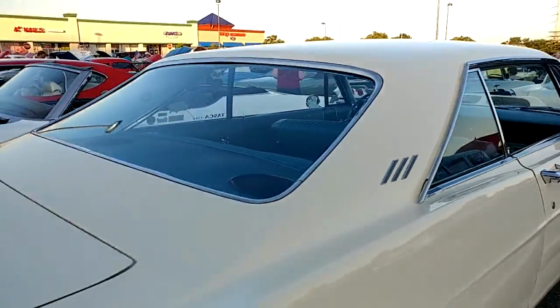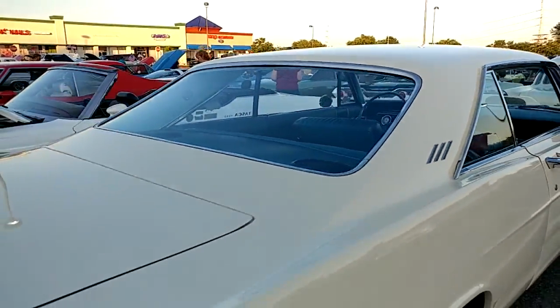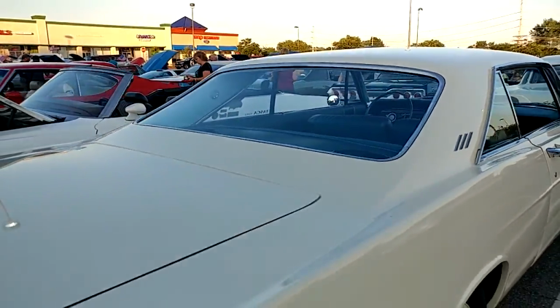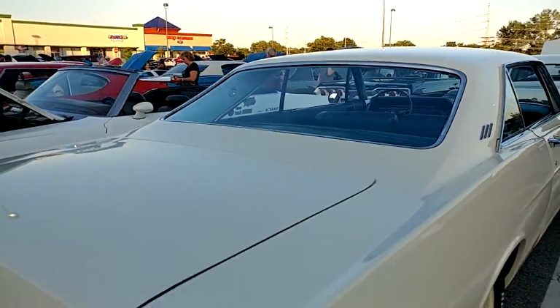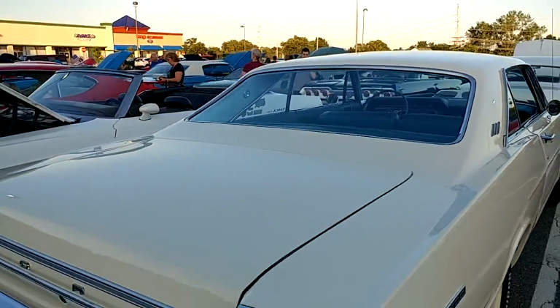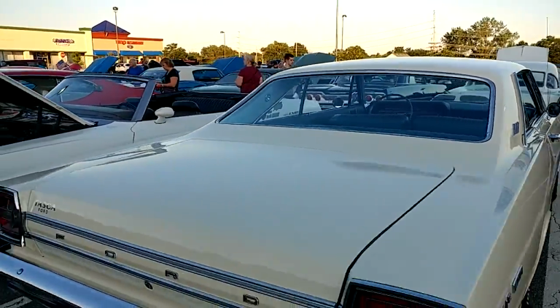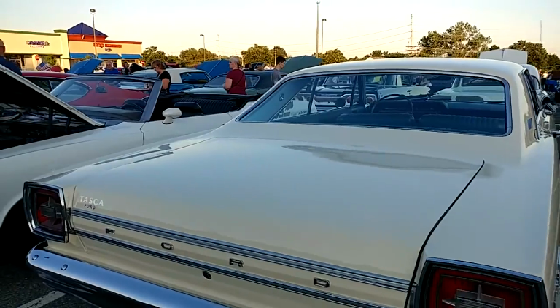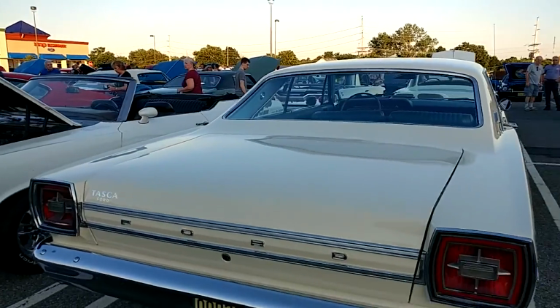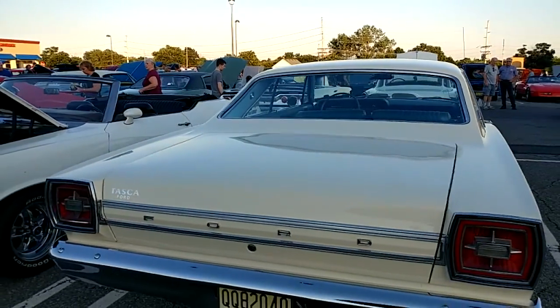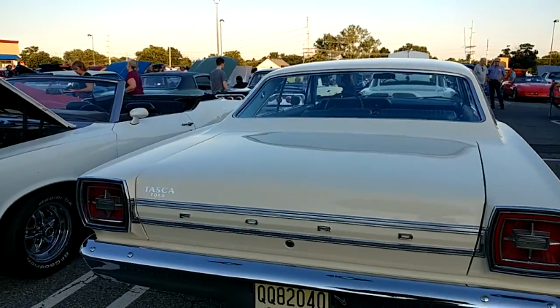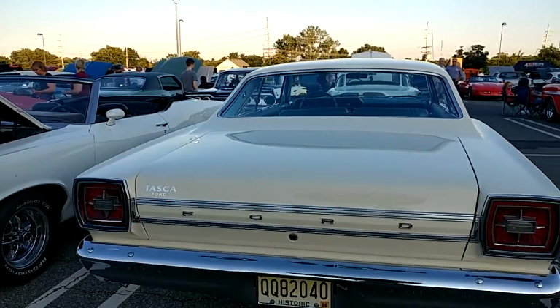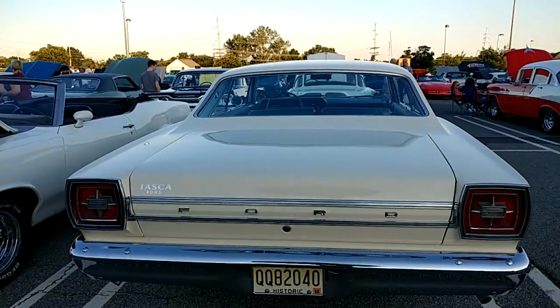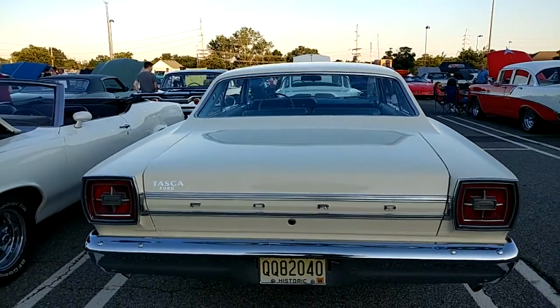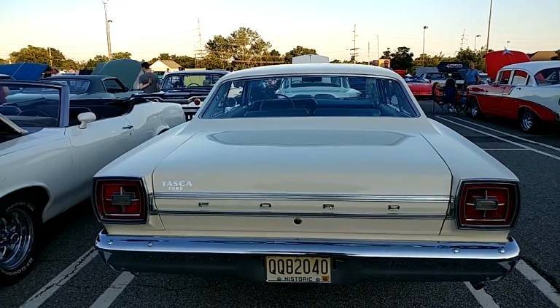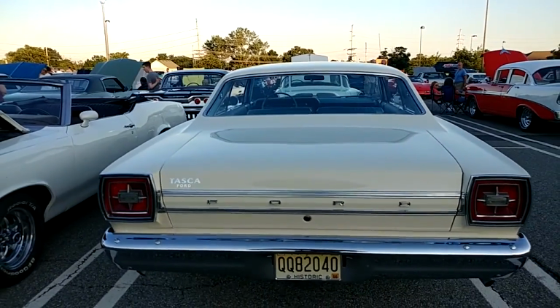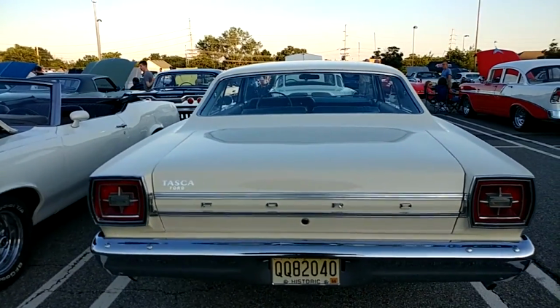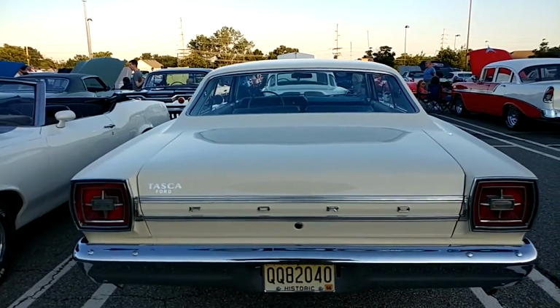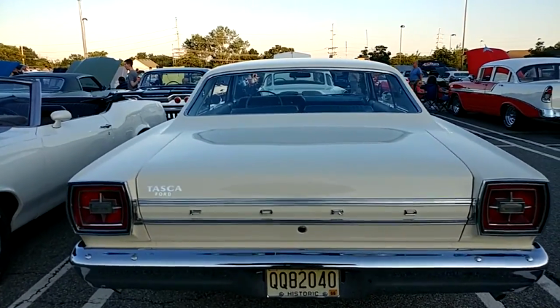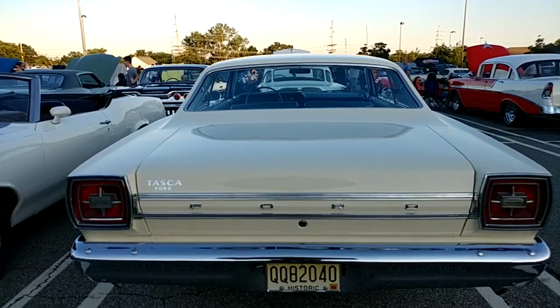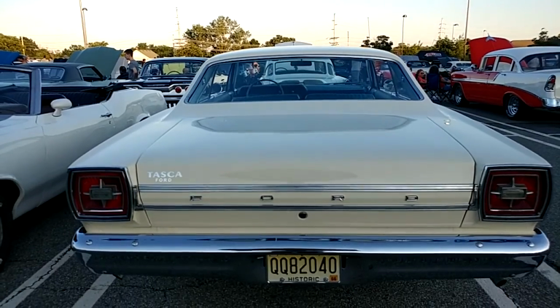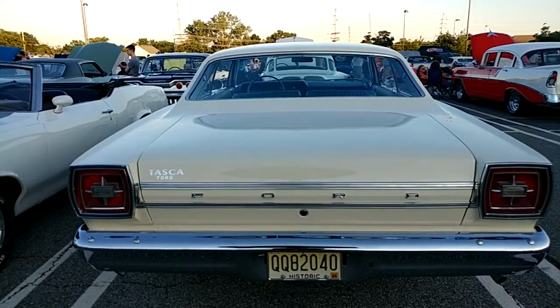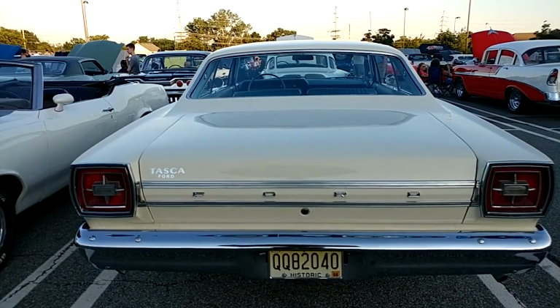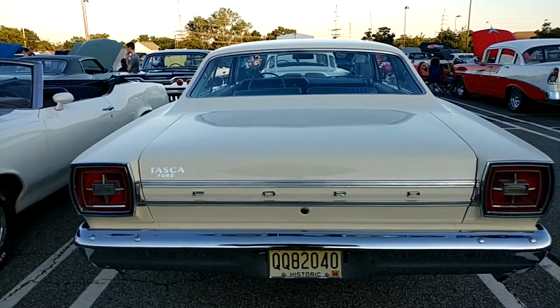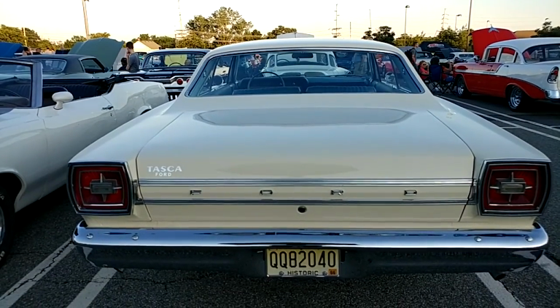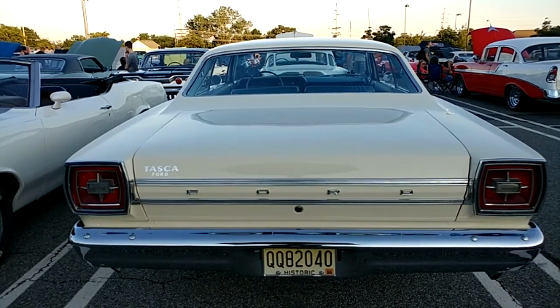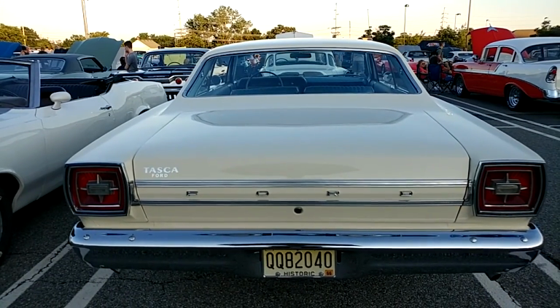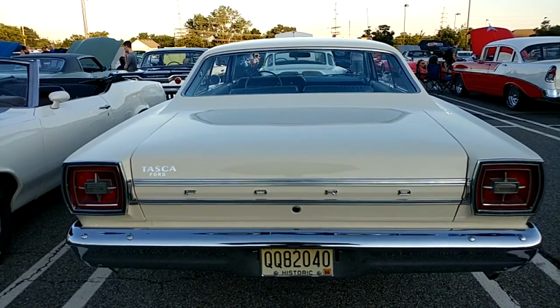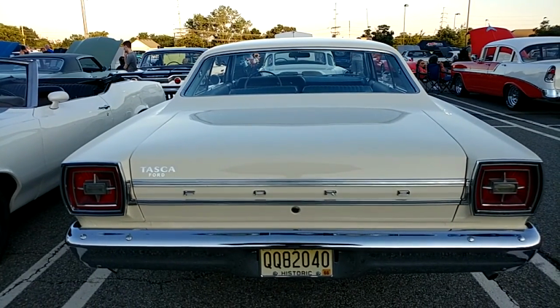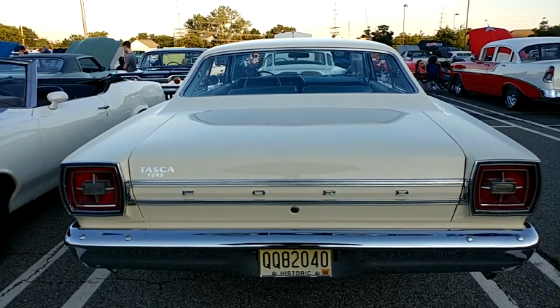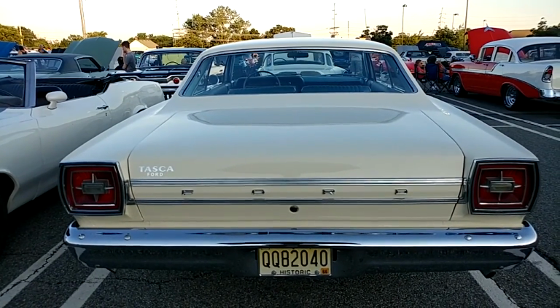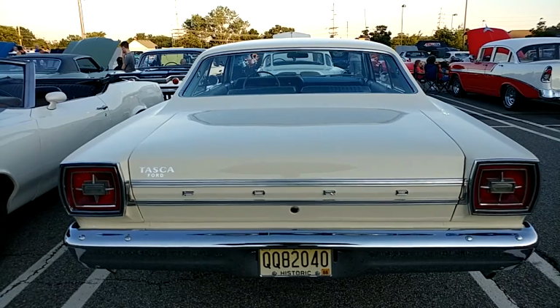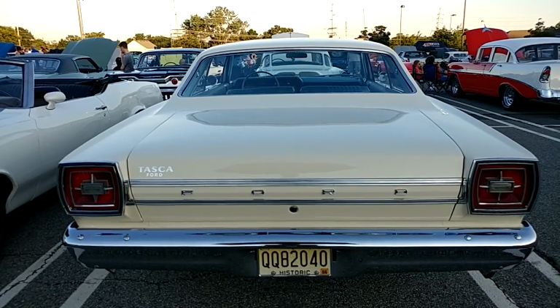I had a three-speed on the column — it was a nightmare to learn how to drive. It took me like a week to be able to shift gears. But this is hot. Pale white — I wish the owner was here so we could get the exact color.